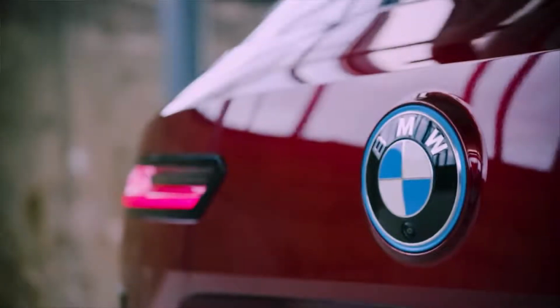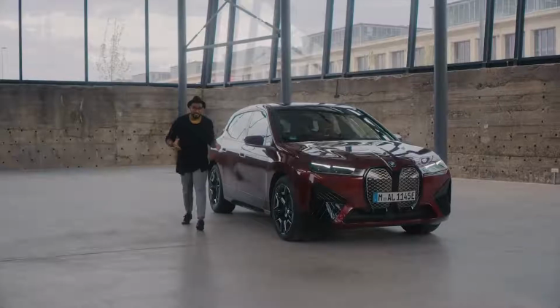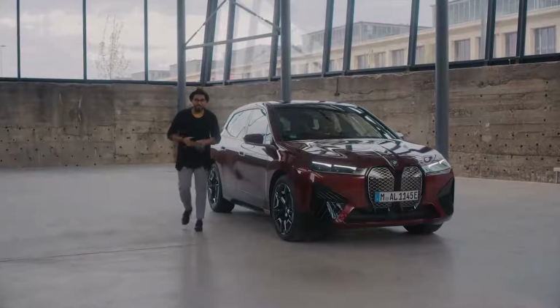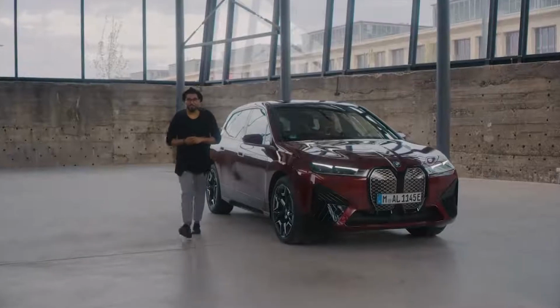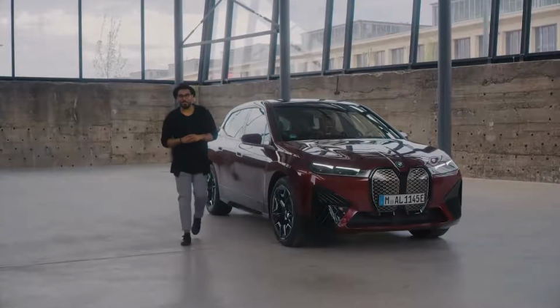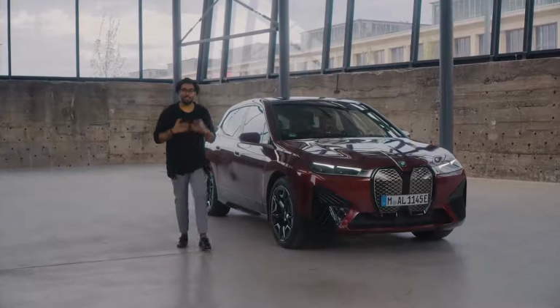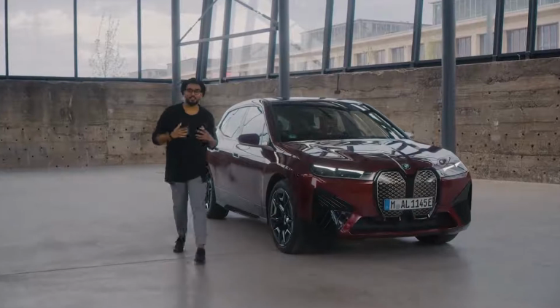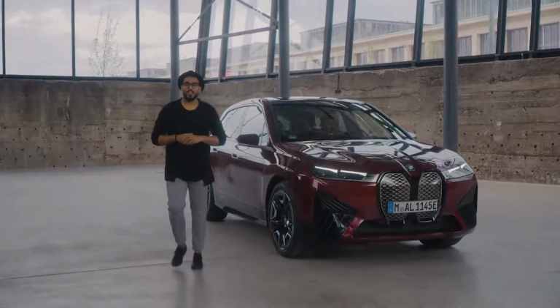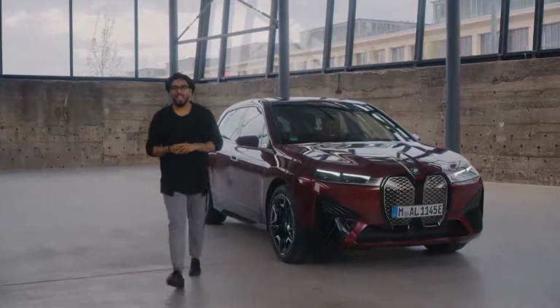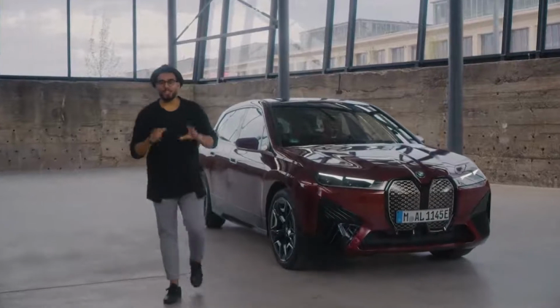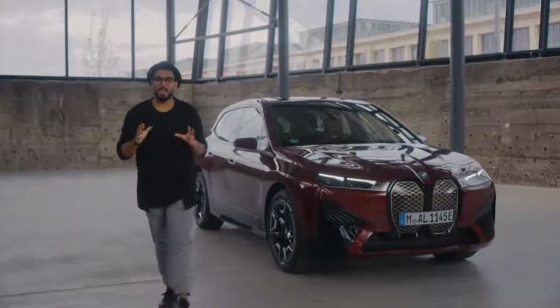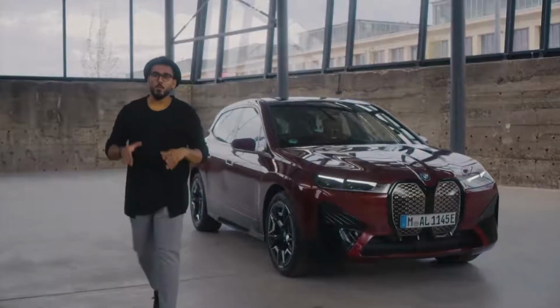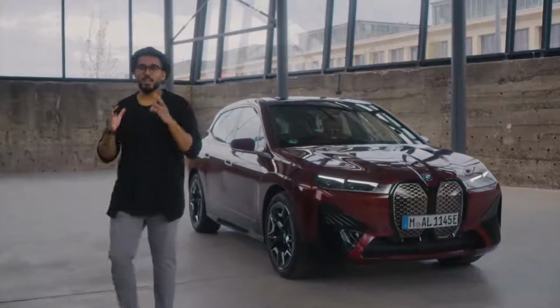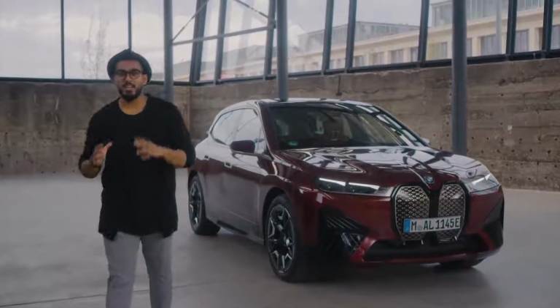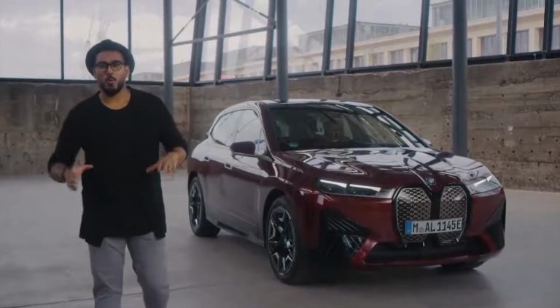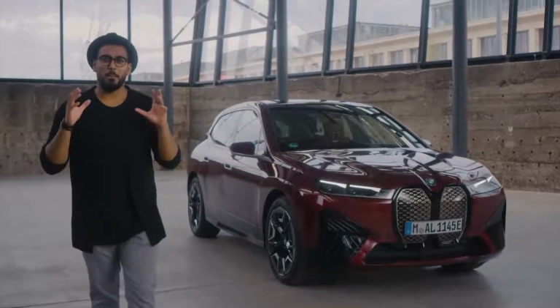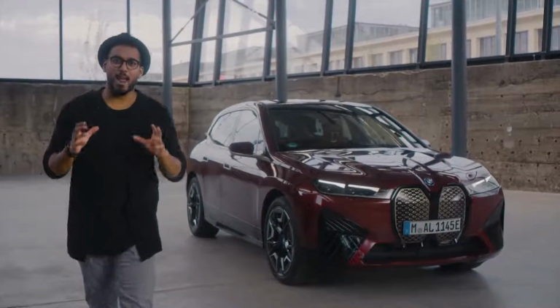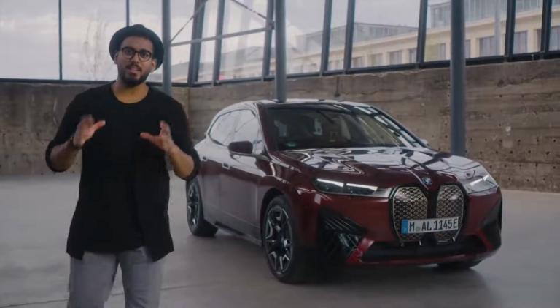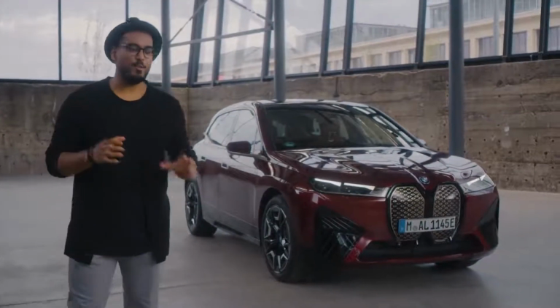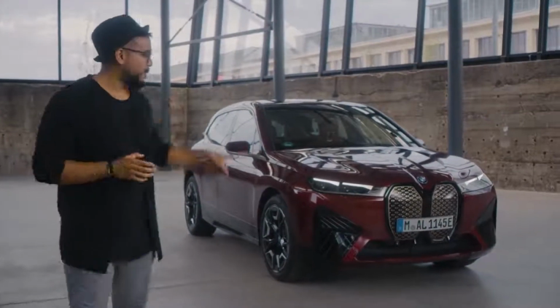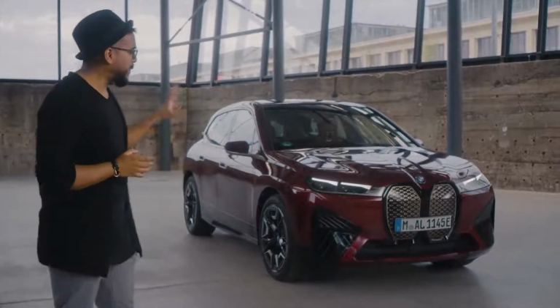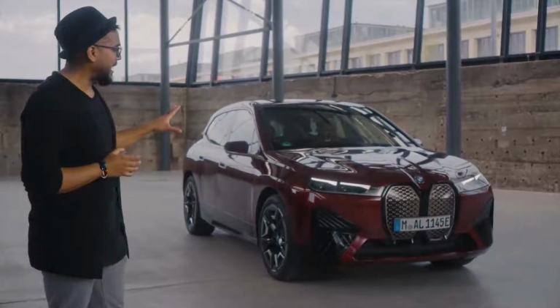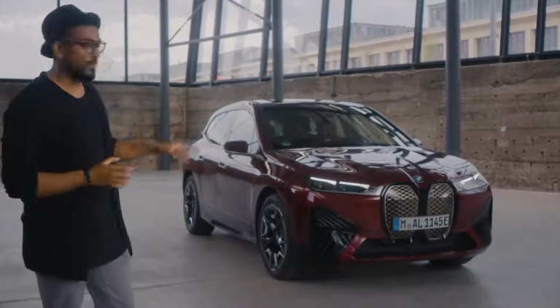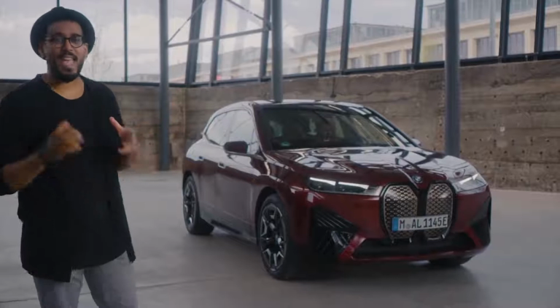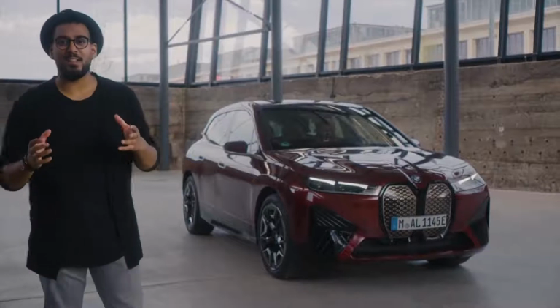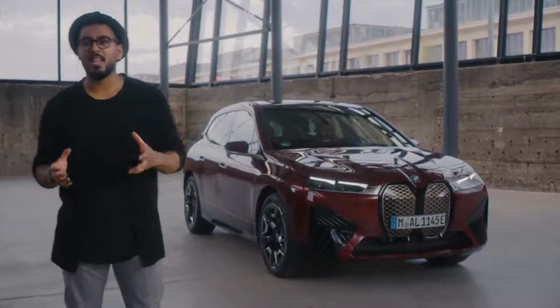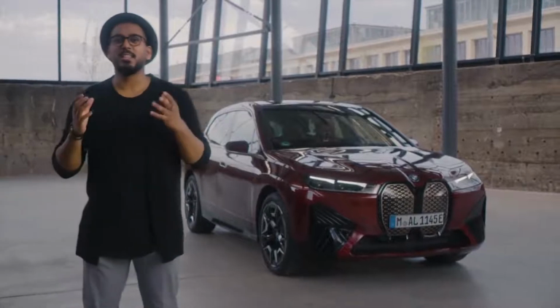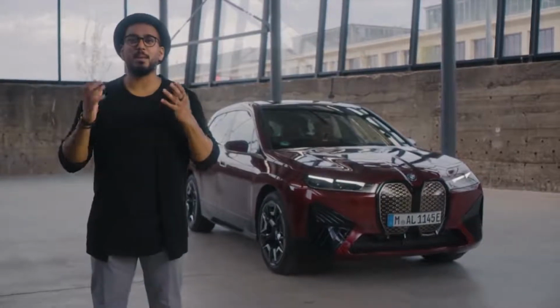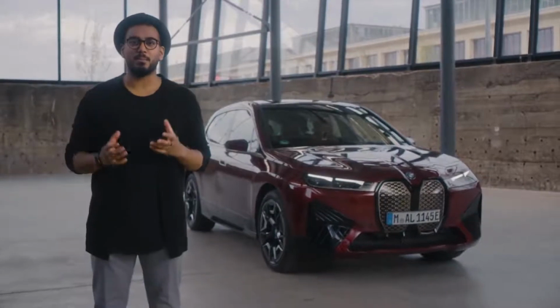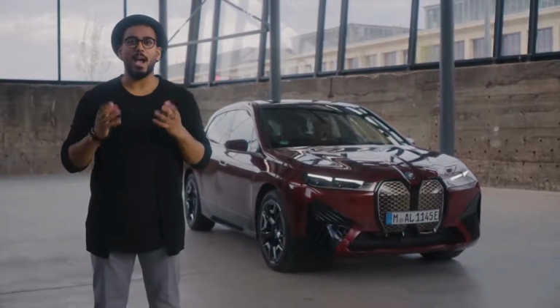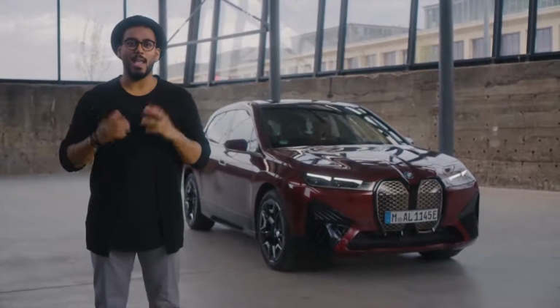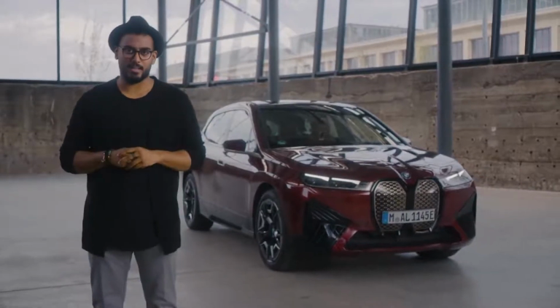Welcome to BMW Today. My name is Joy and today we are here with a brand new fully electric SAV, the BMW iX.